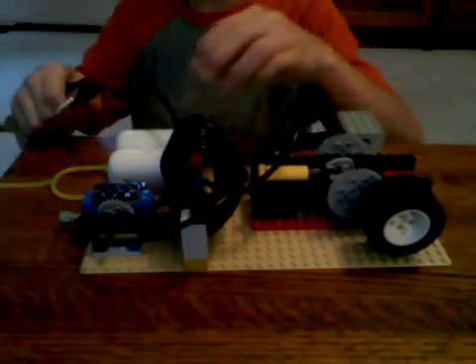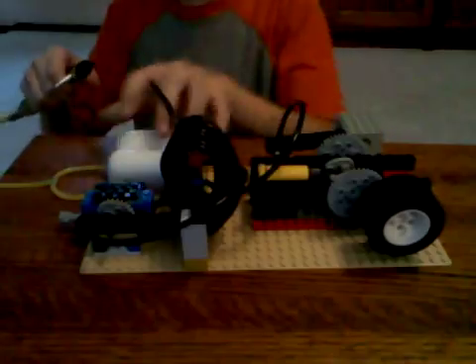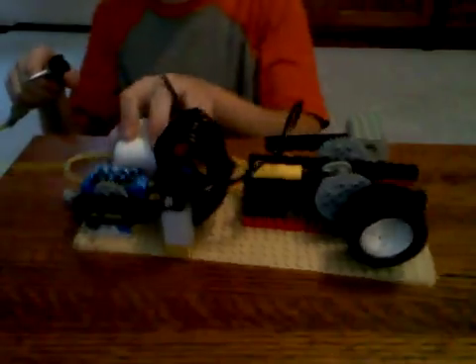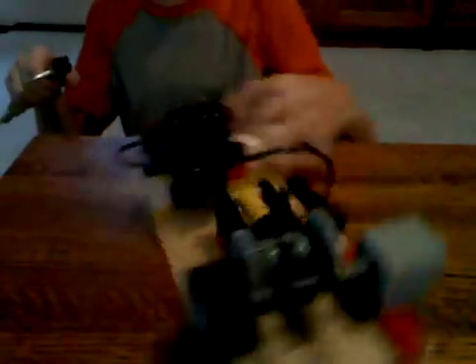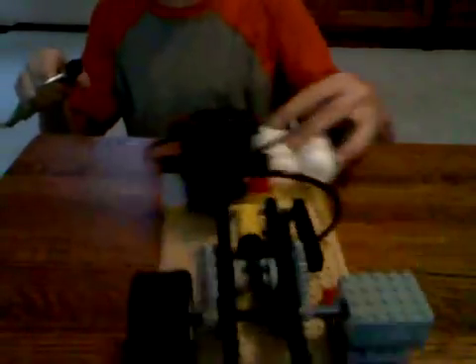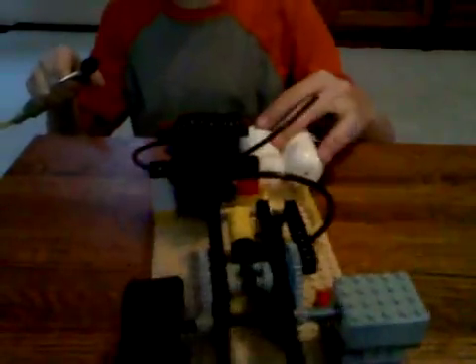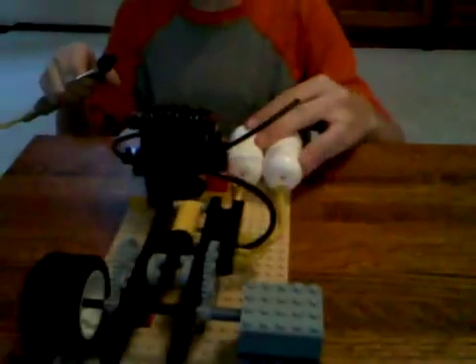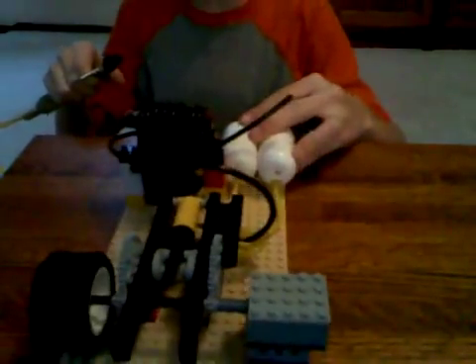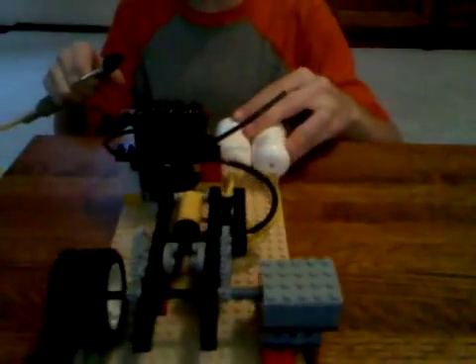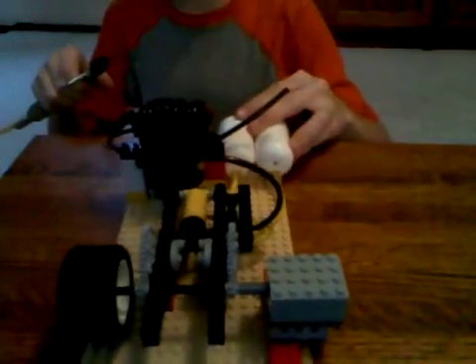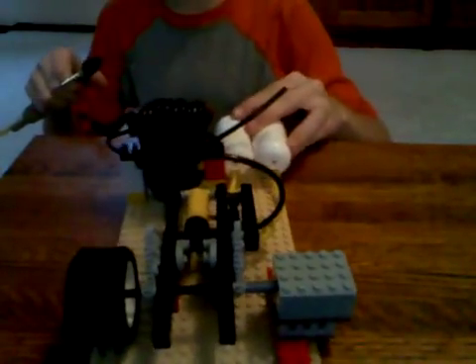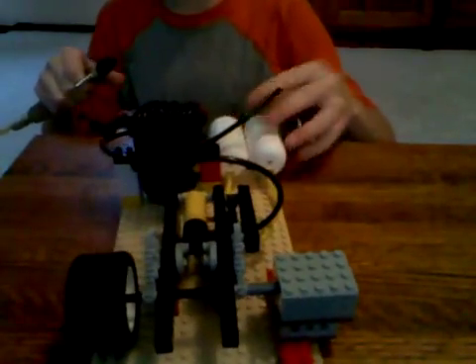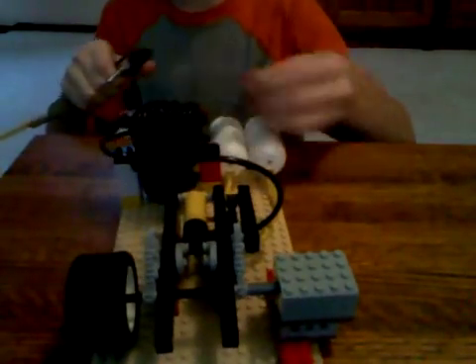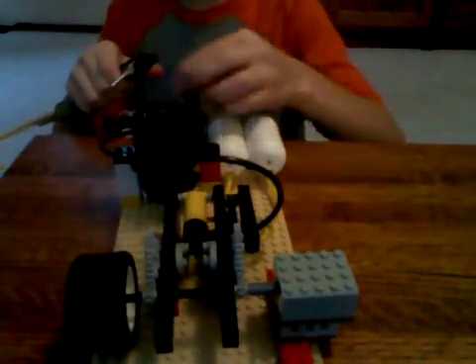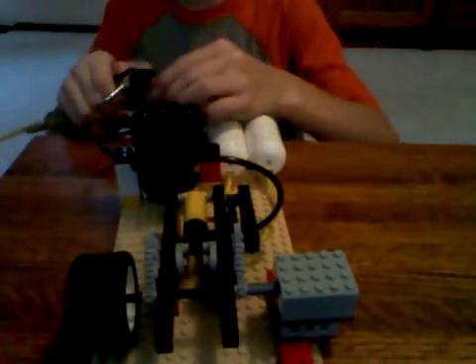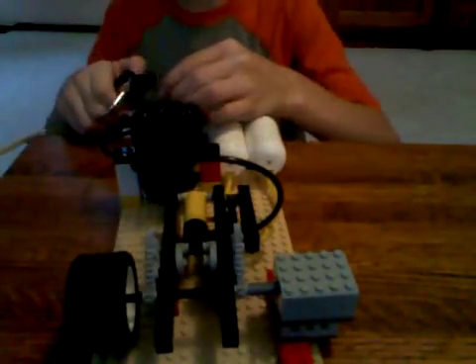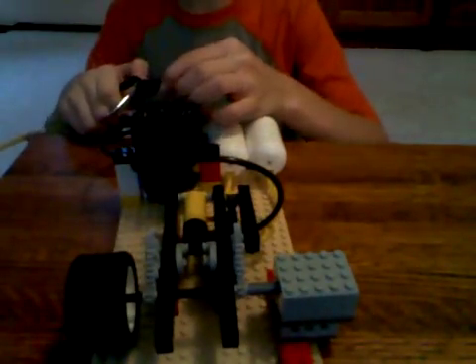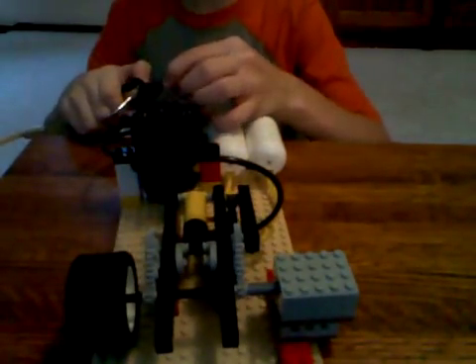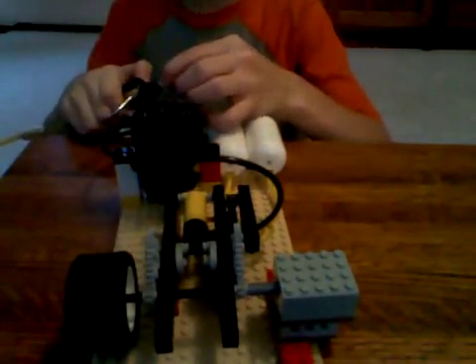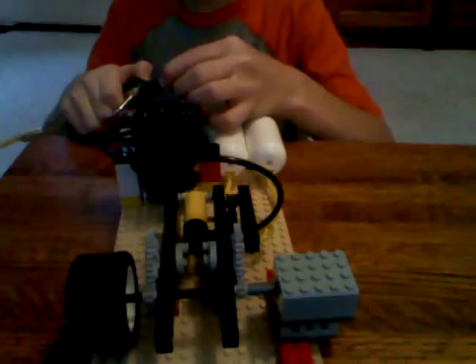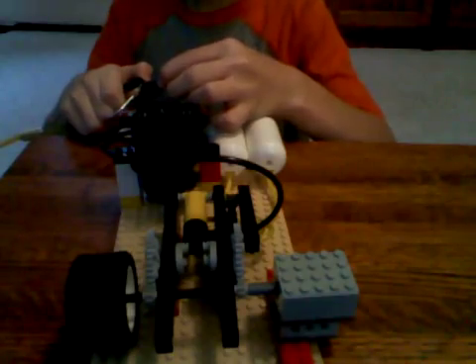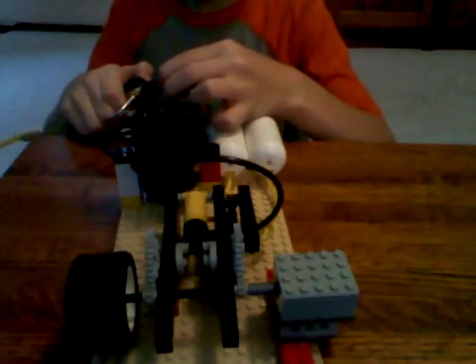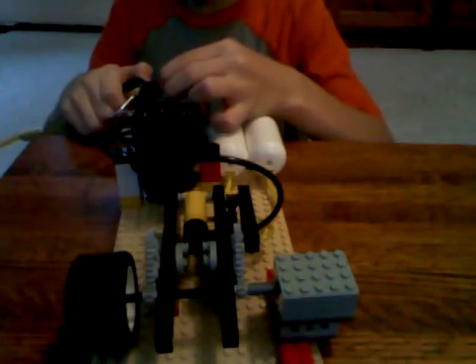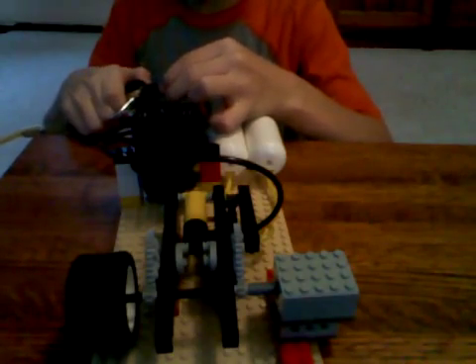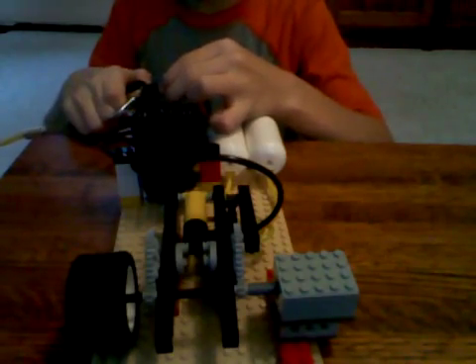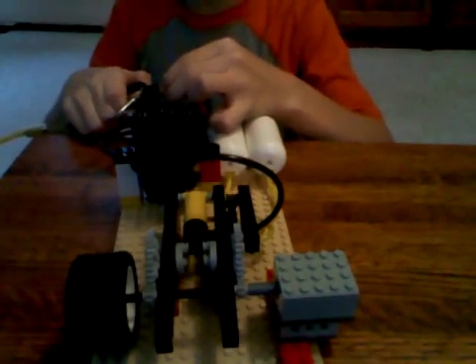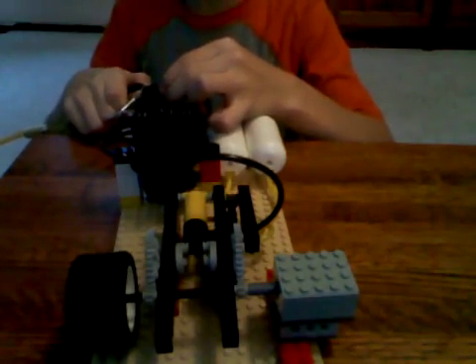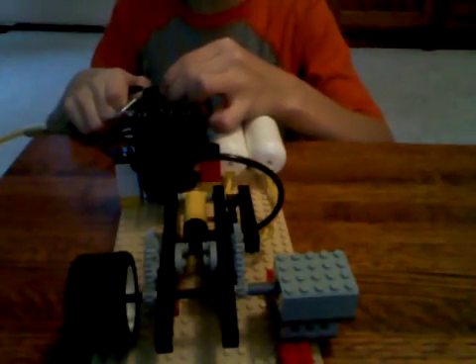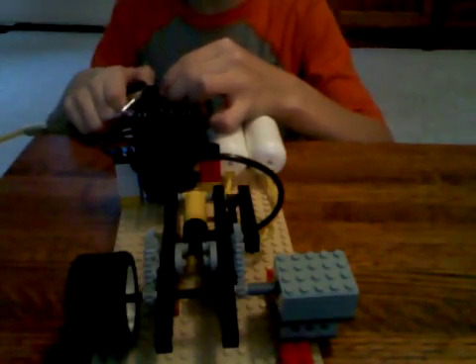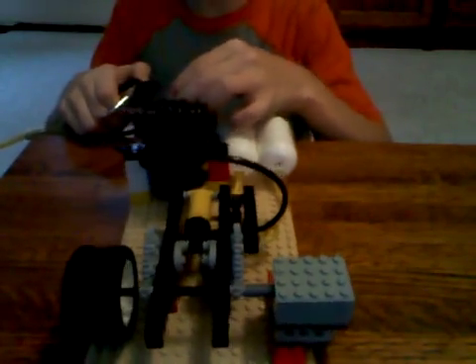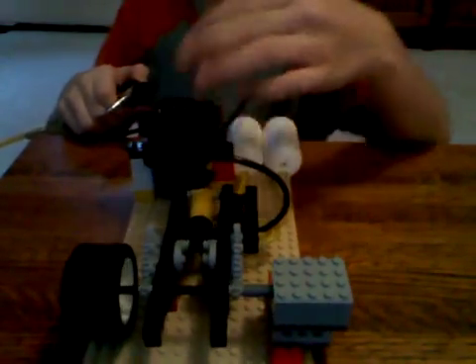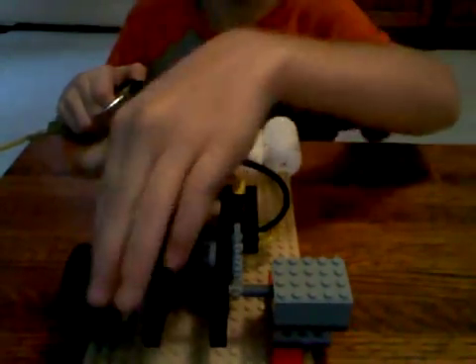It's gotten a lot faster since I've drilled out the nozzles. Really, it's worth doing.